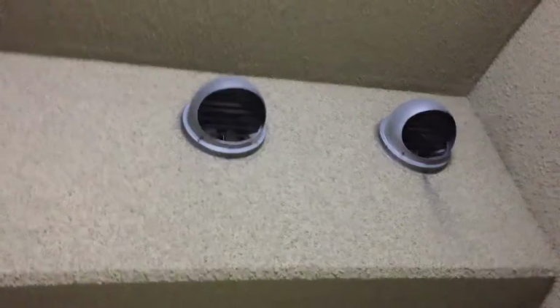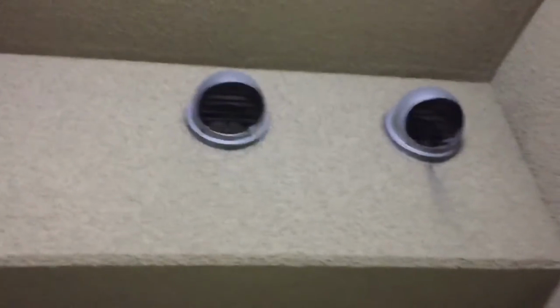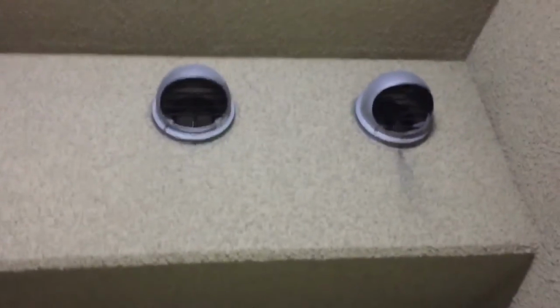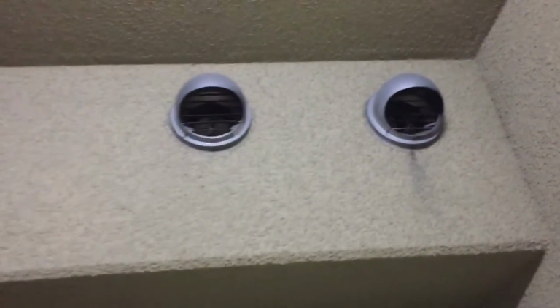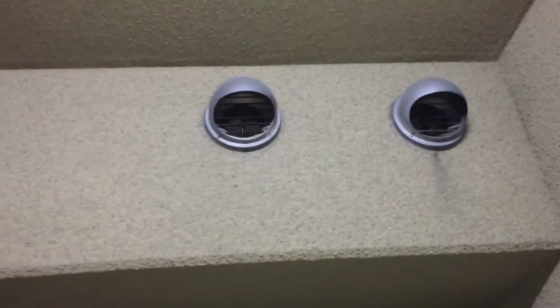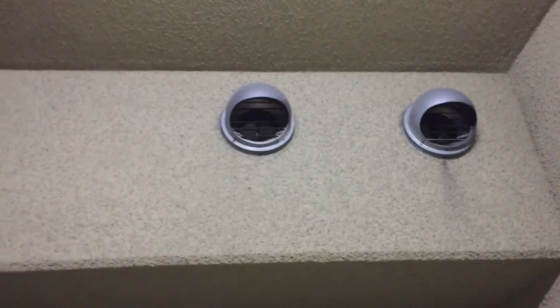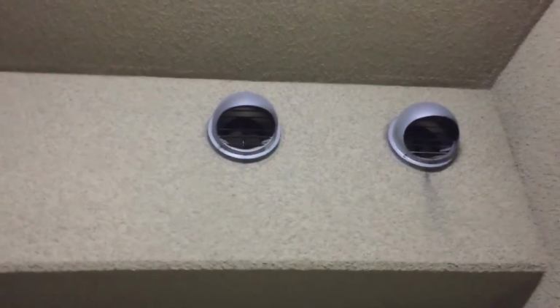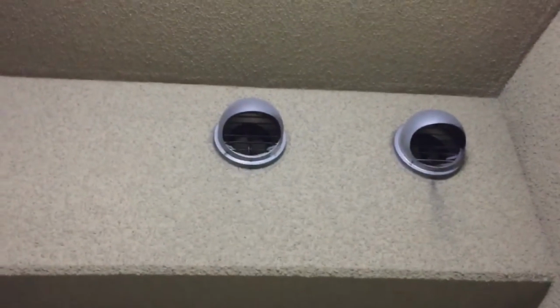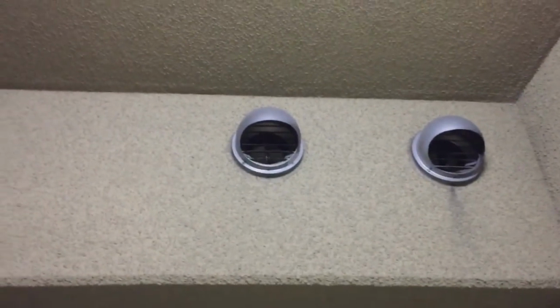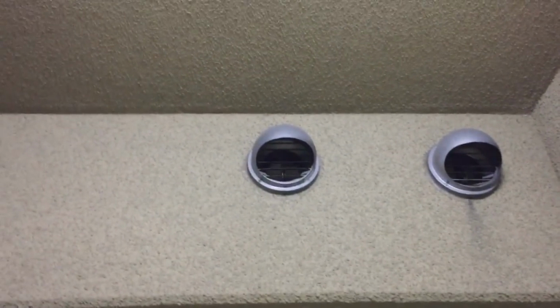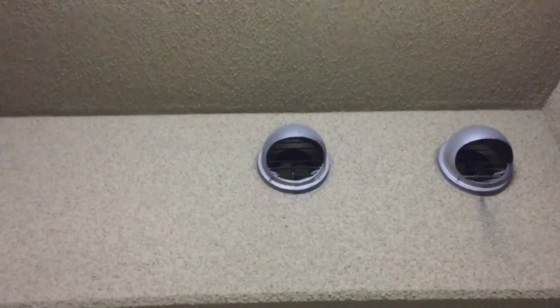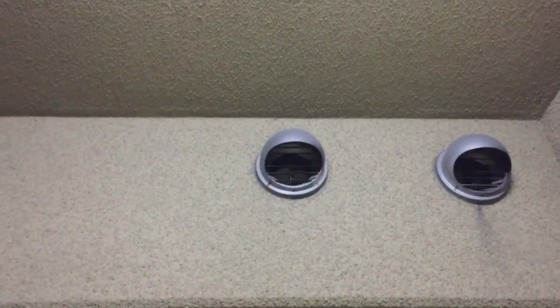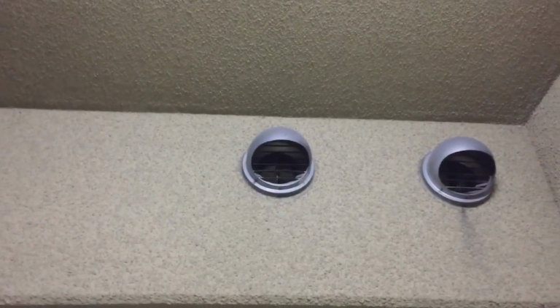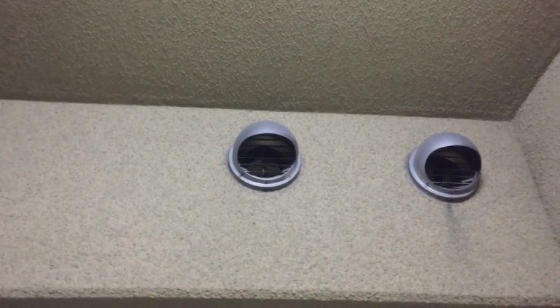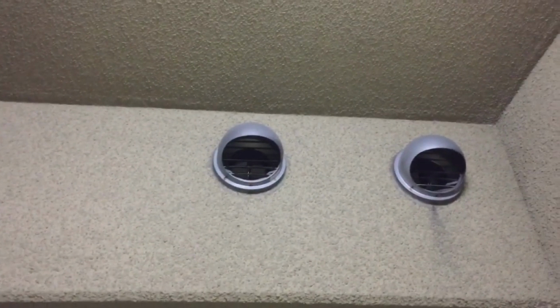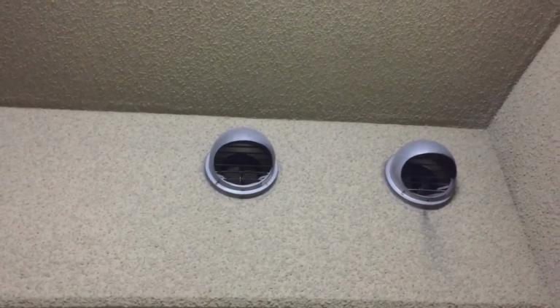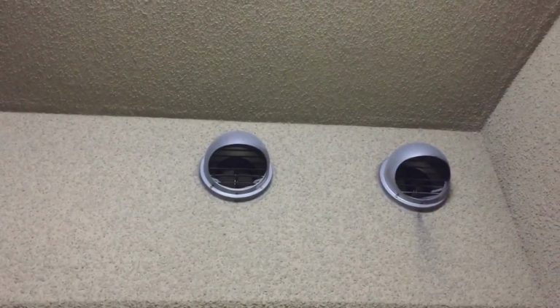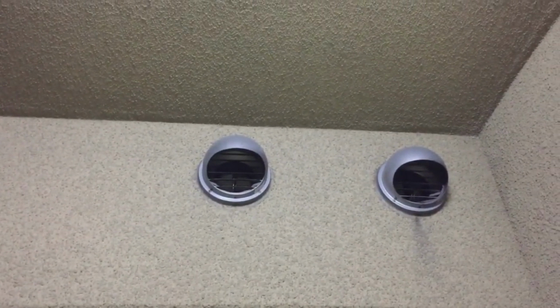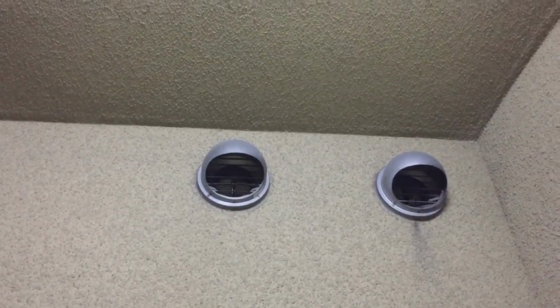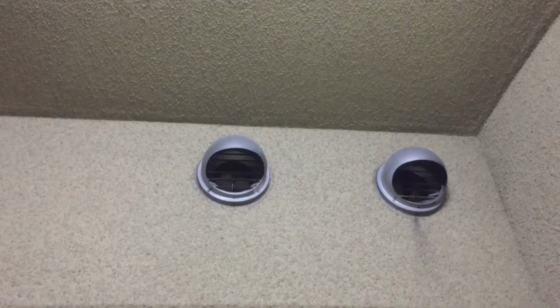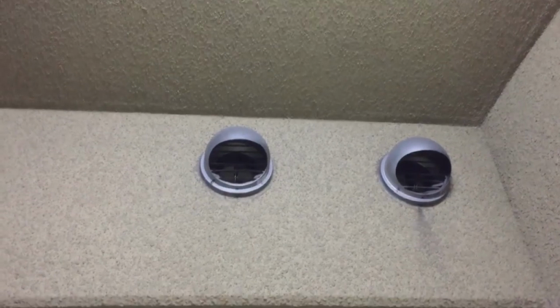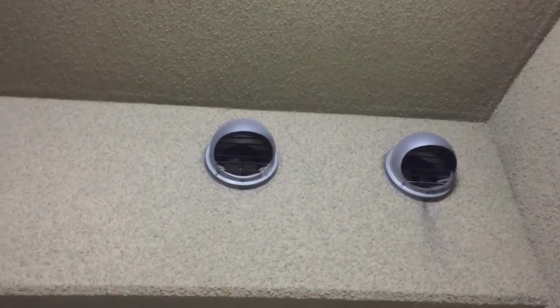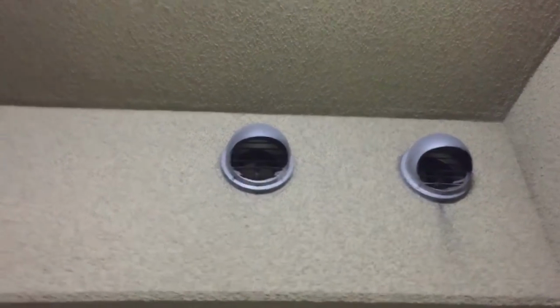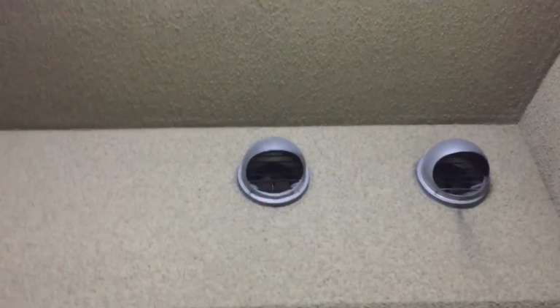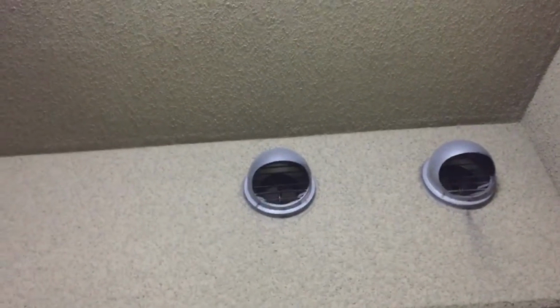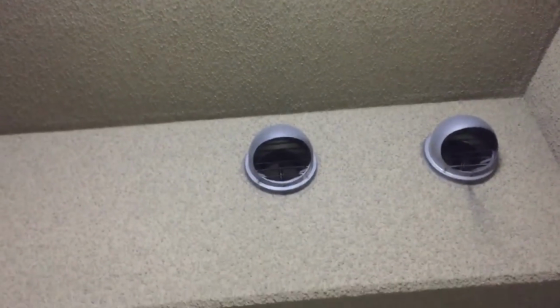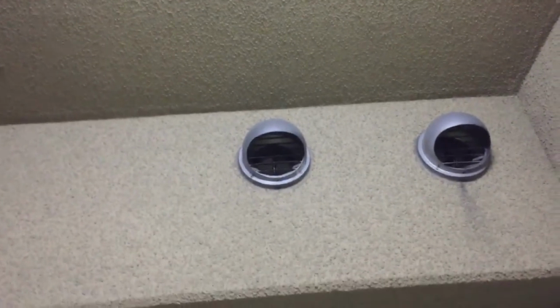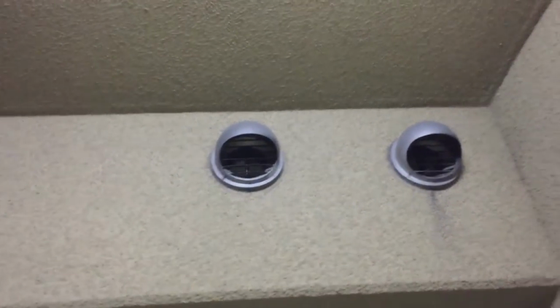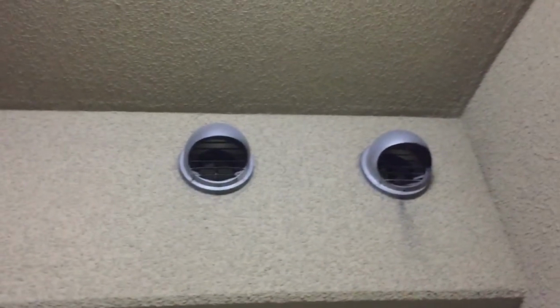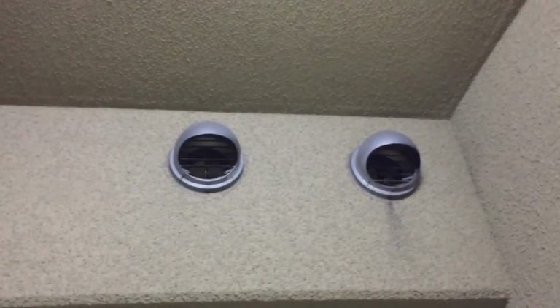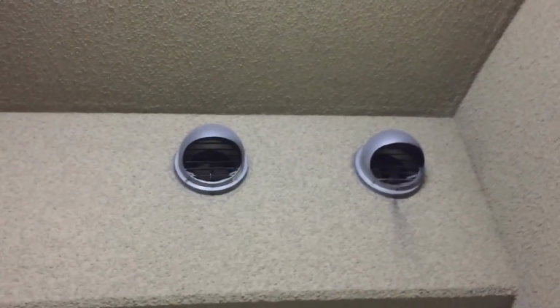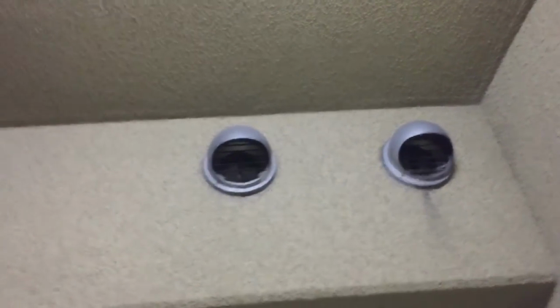Here we are in an apartment we're renting — we're staying here during our vacation in Kyoto, Japan.